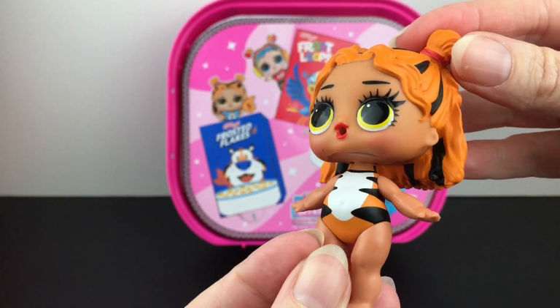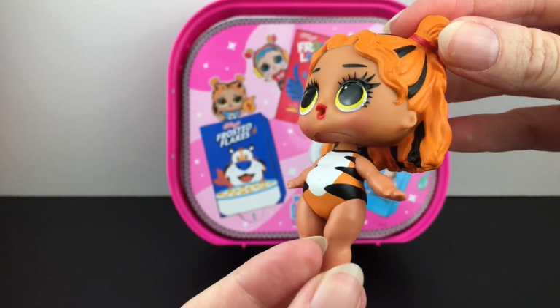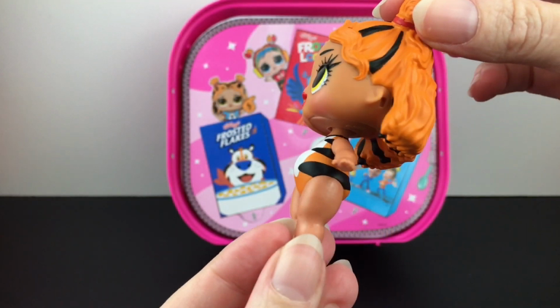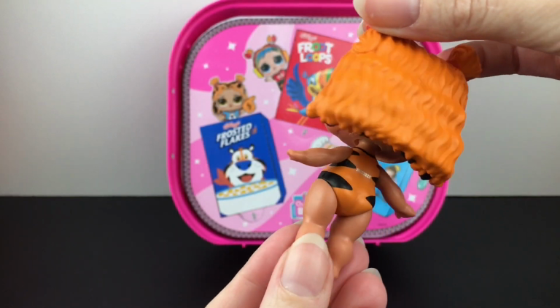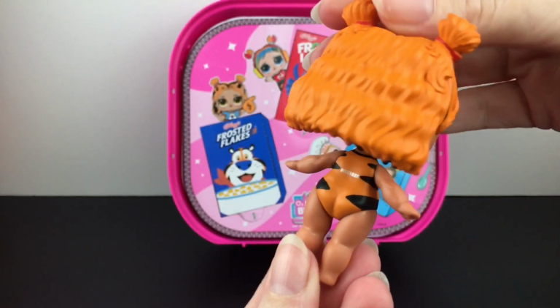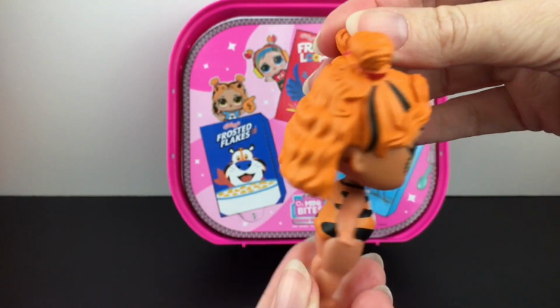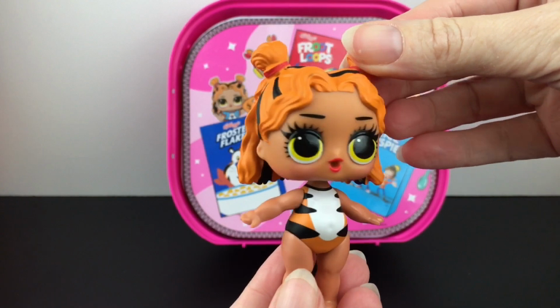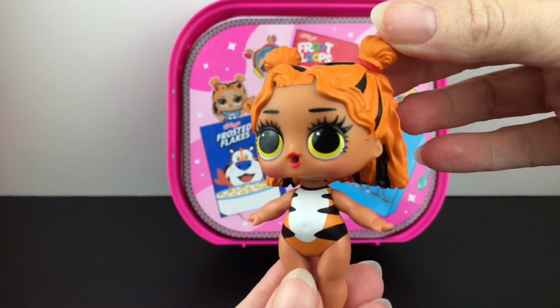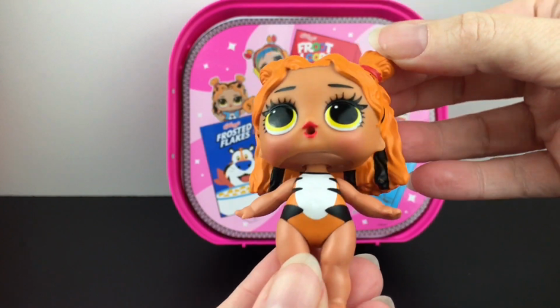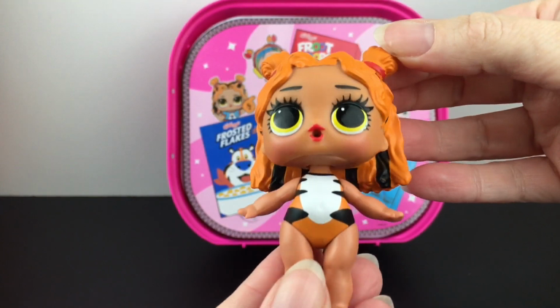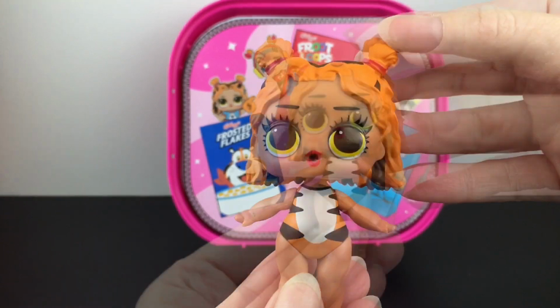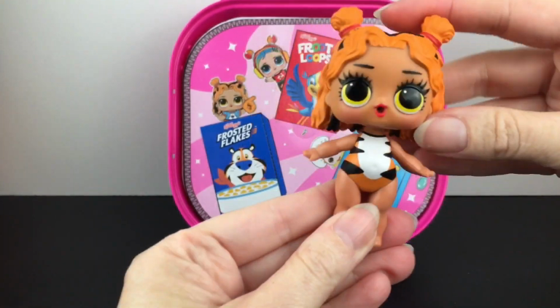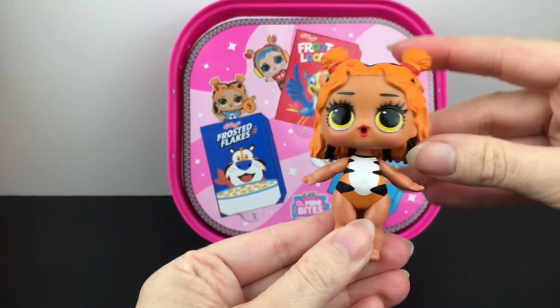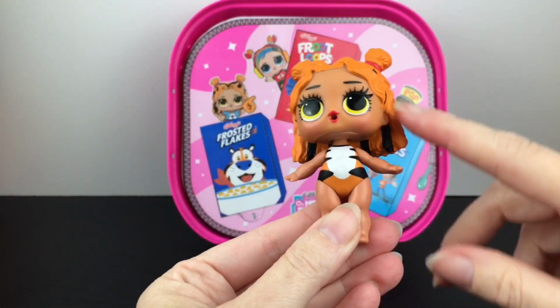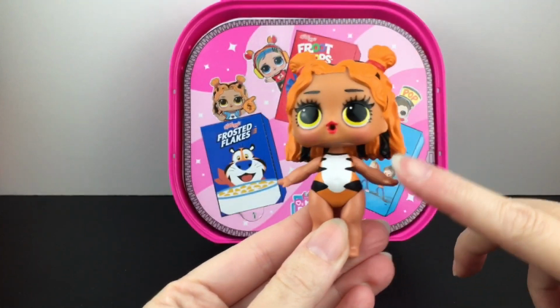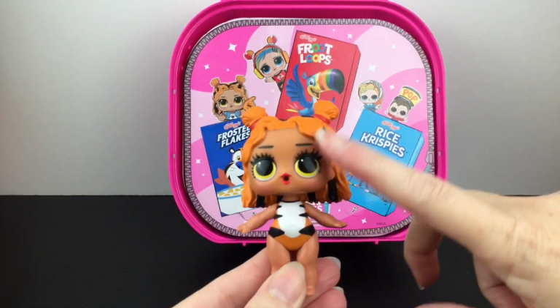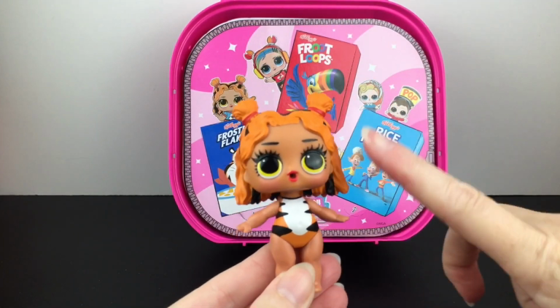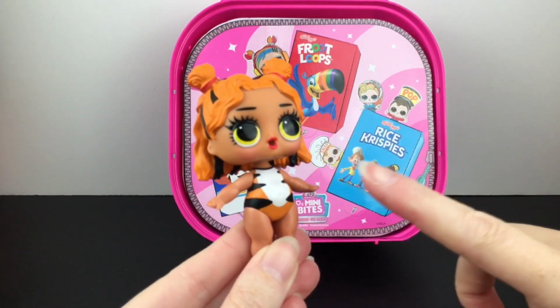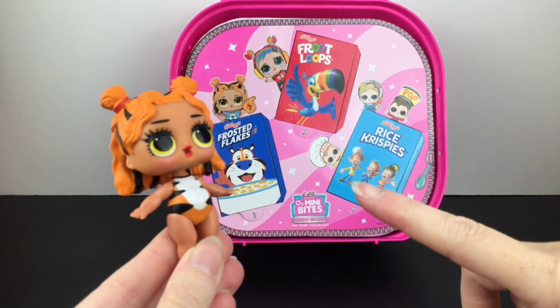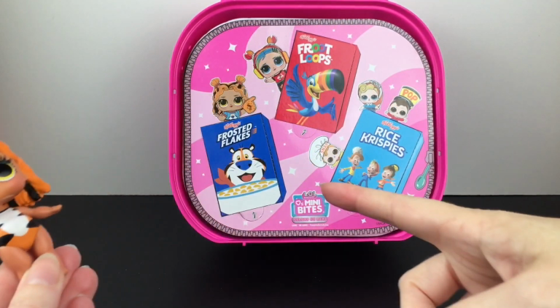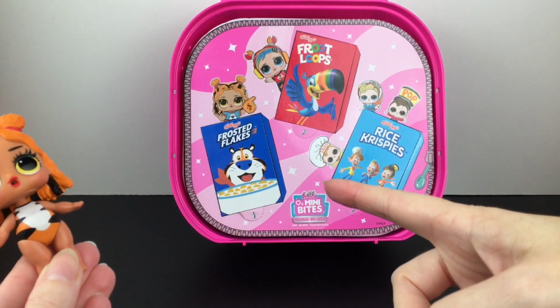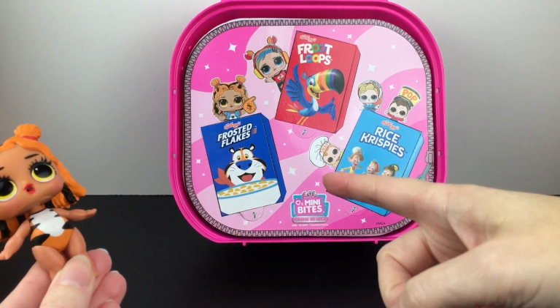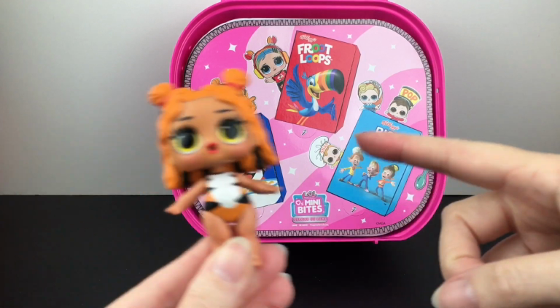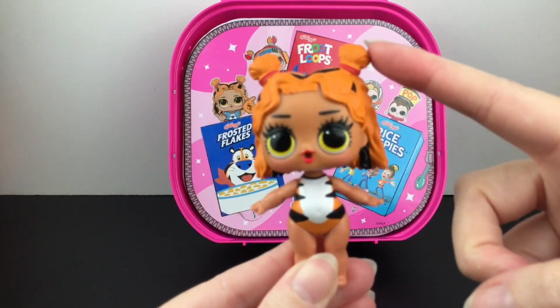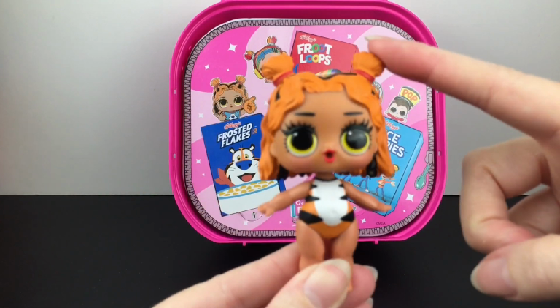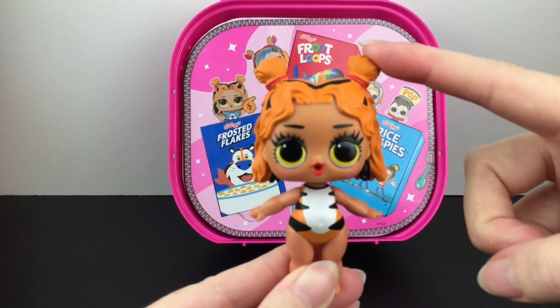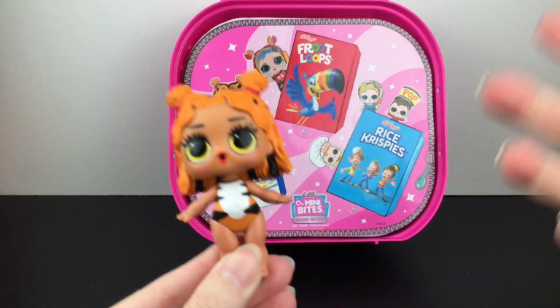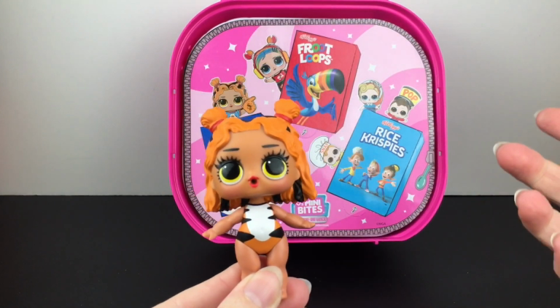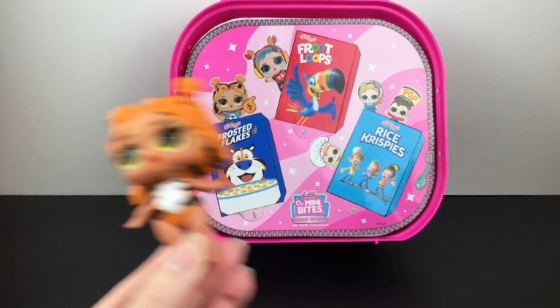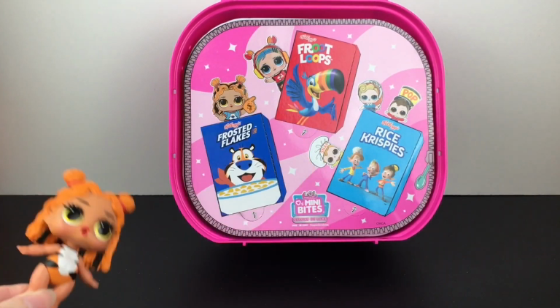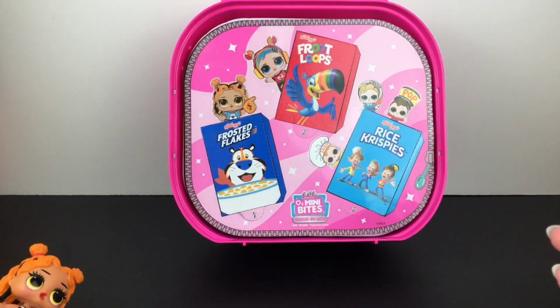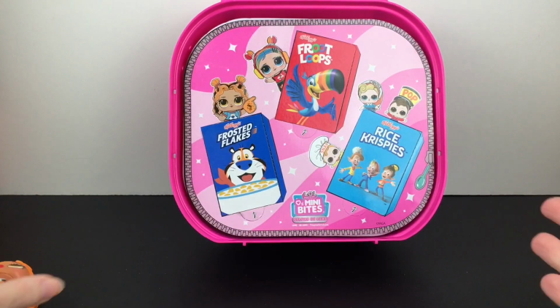This is just perfect — this is like everything you want in a little mini Tony the Tiger themed LOL doll. Like seriously.